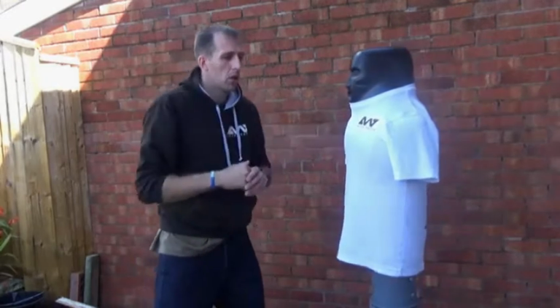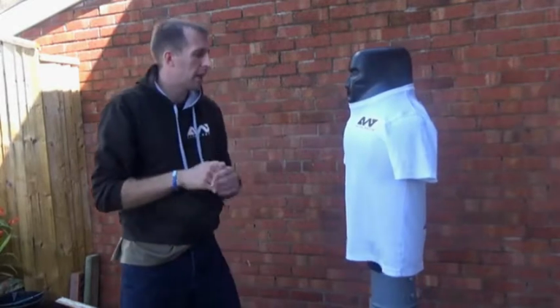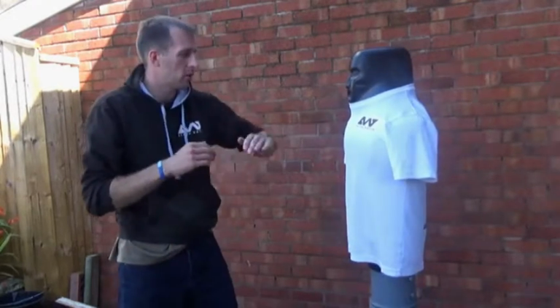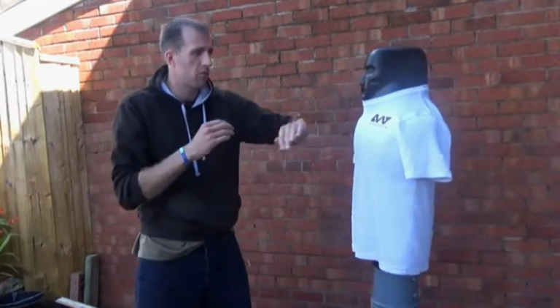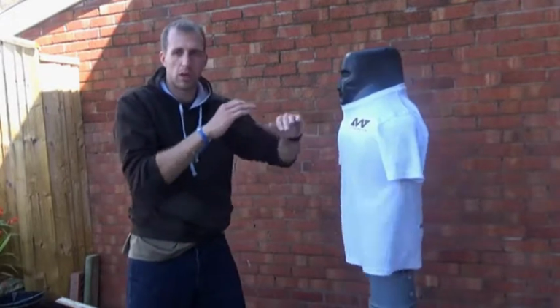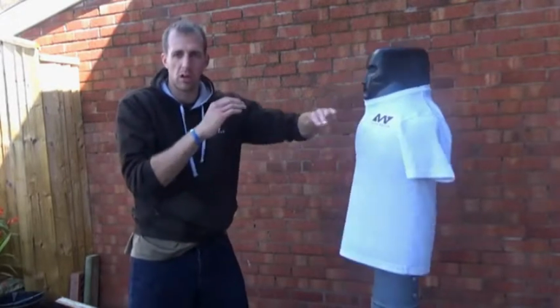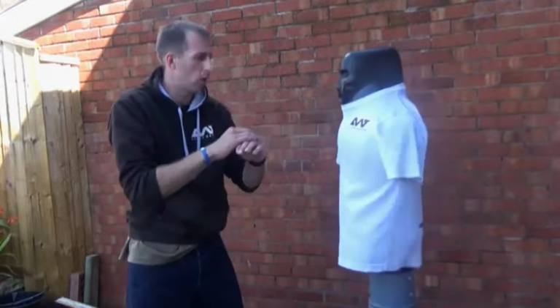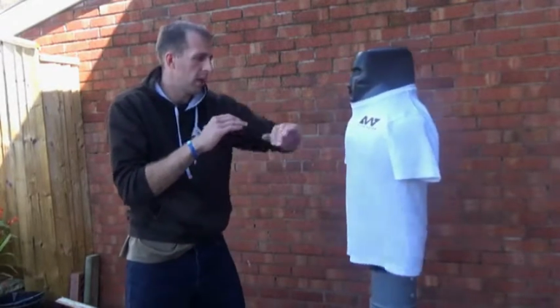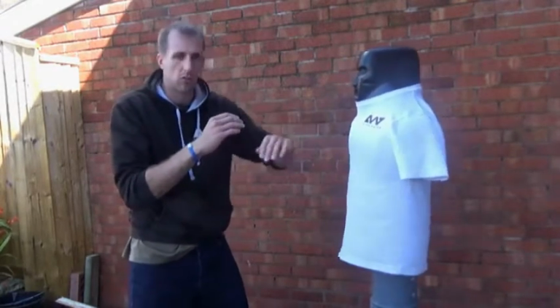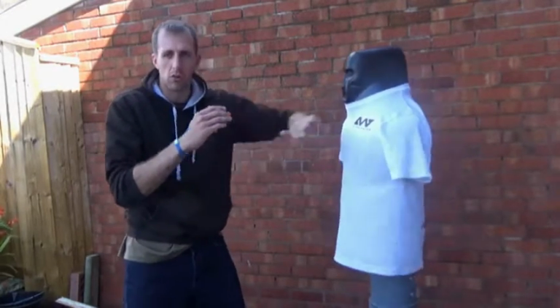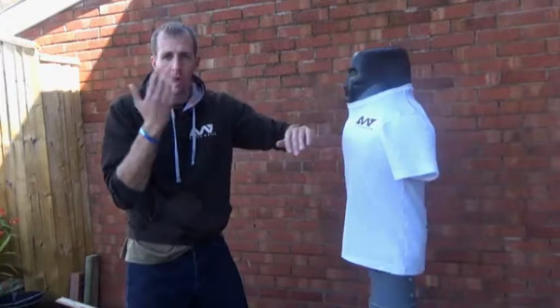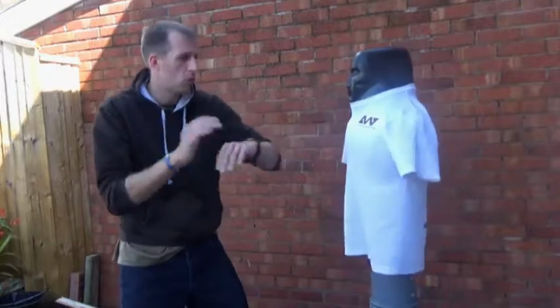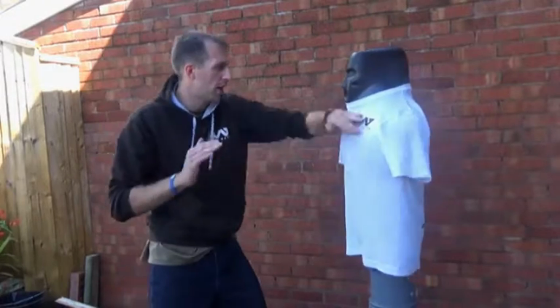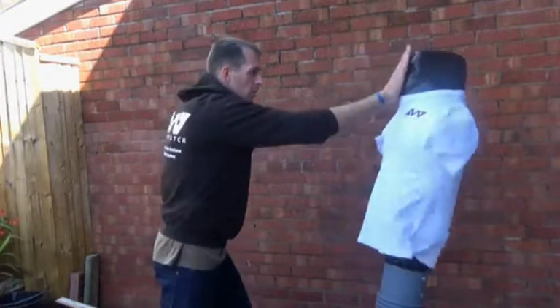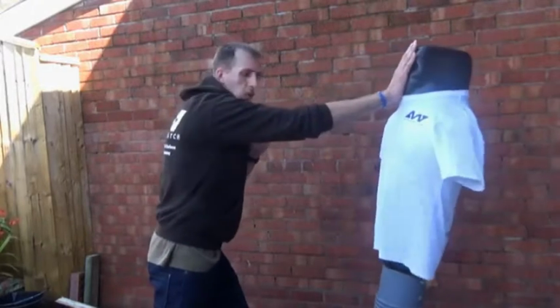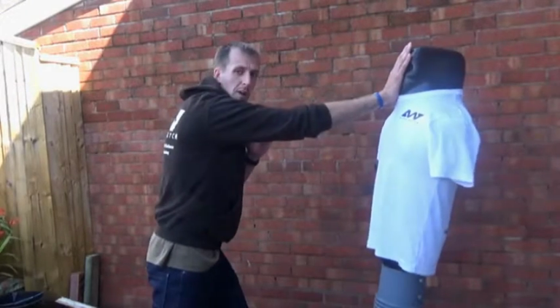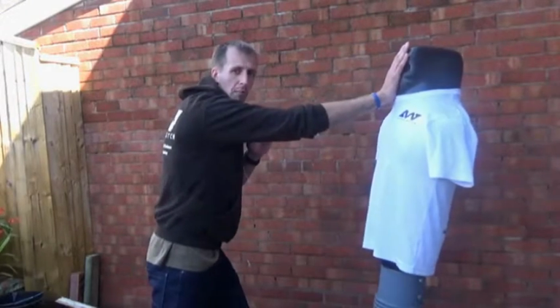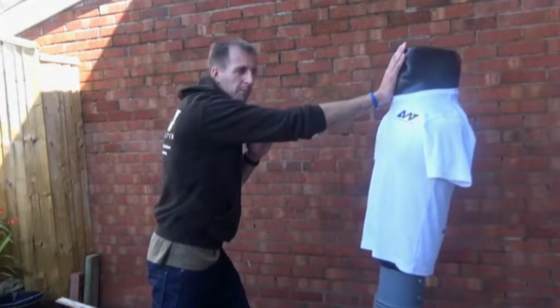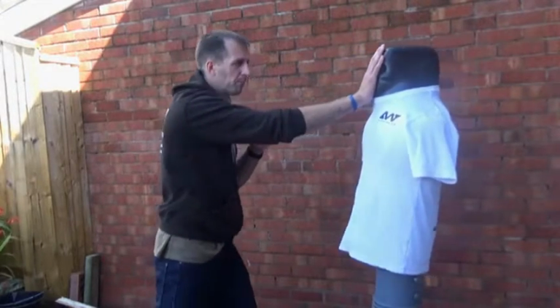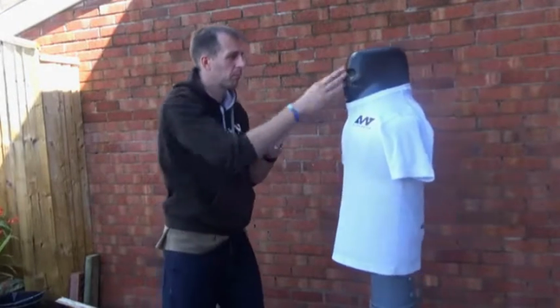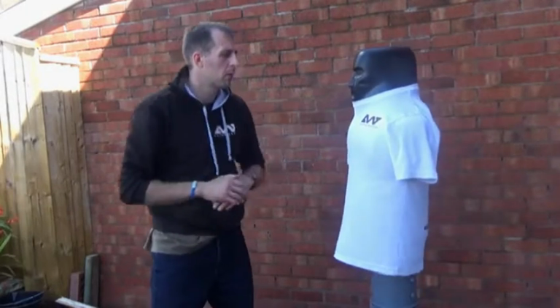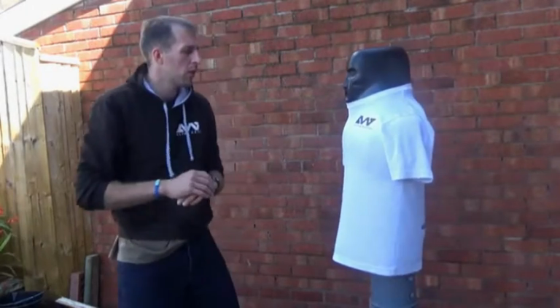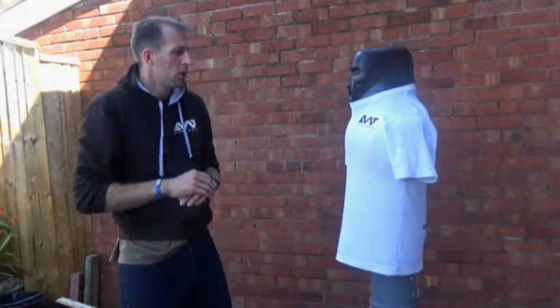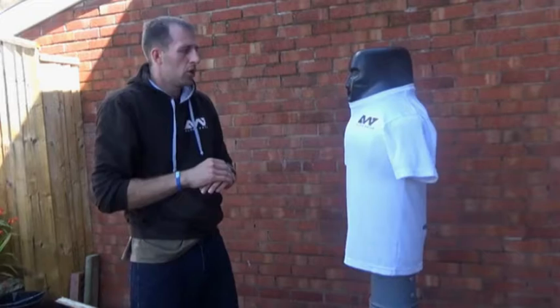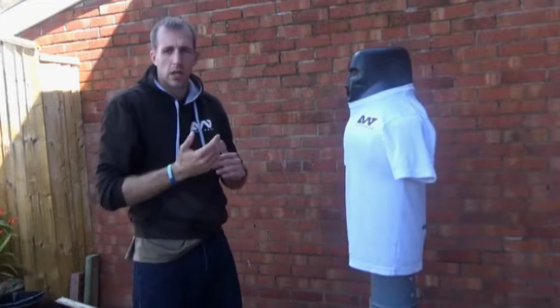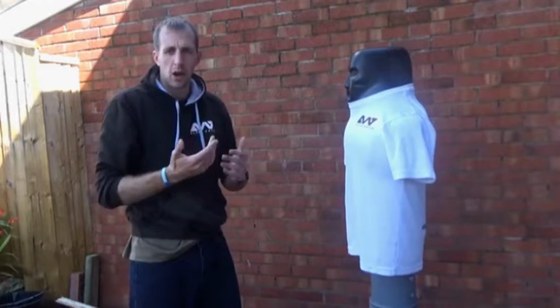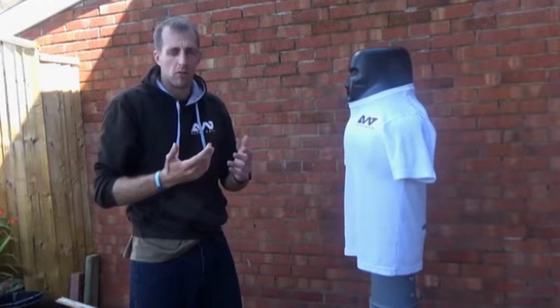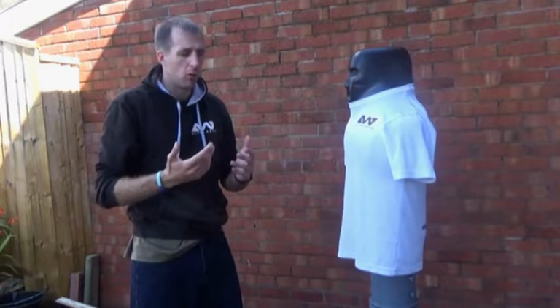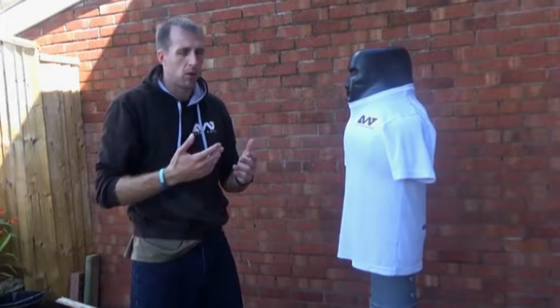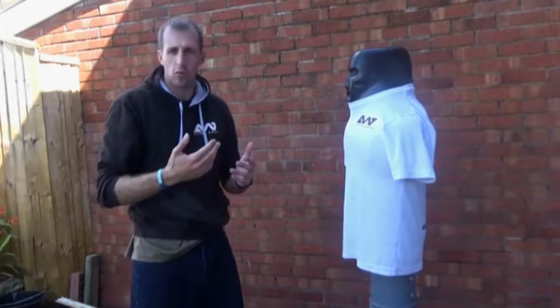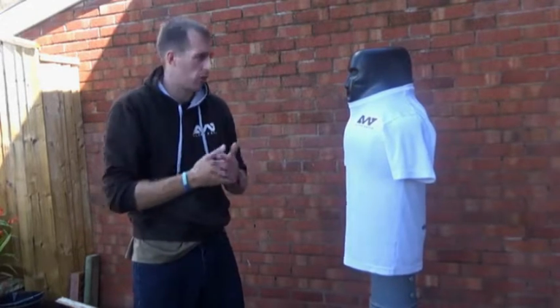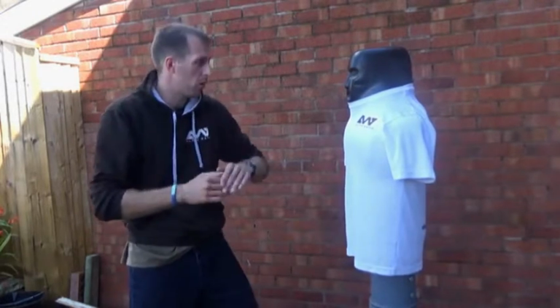You can link it up so if you wanted a nice quick strike into the throat, your rear hand could come in palm heel. You could link it up into a nice quick three-combo.